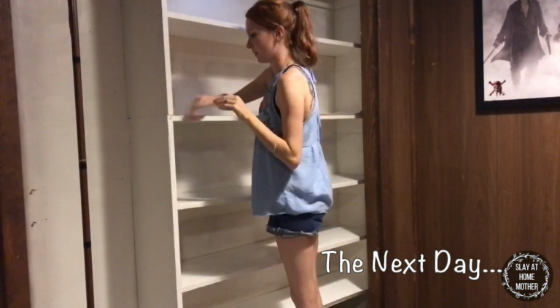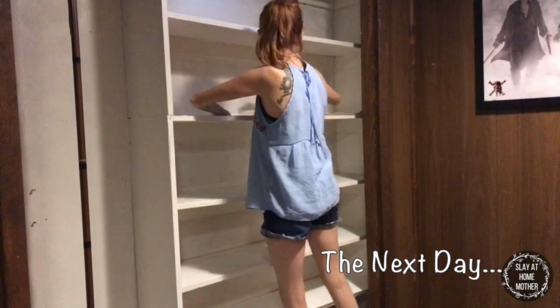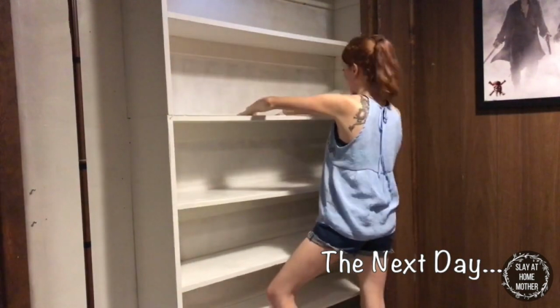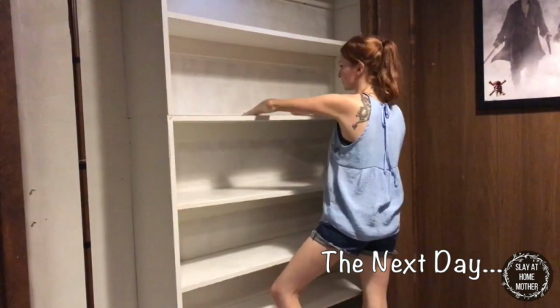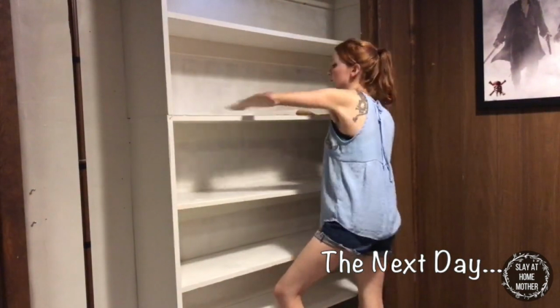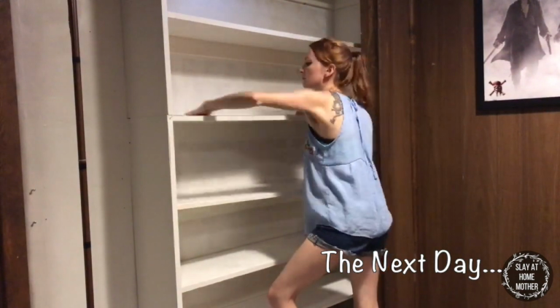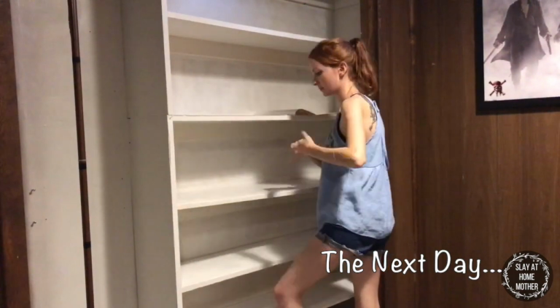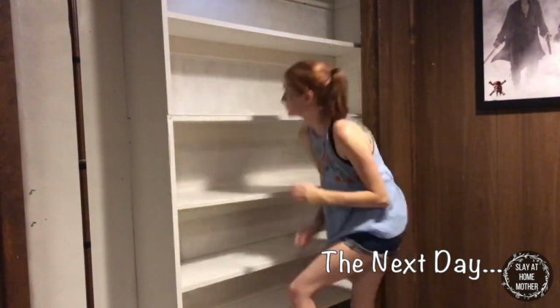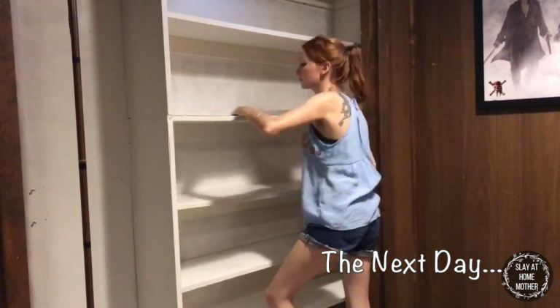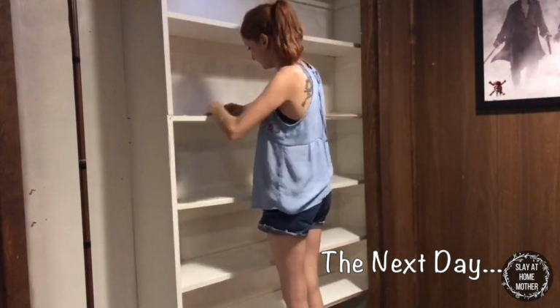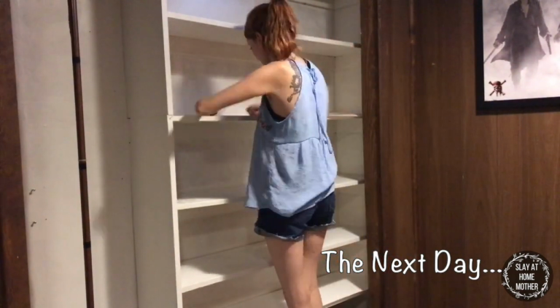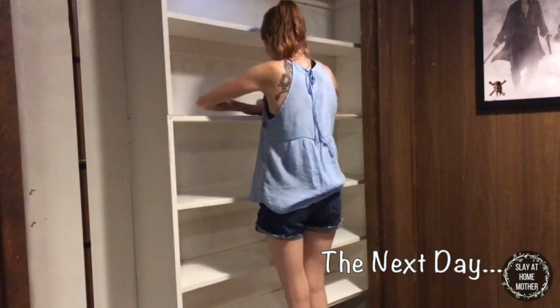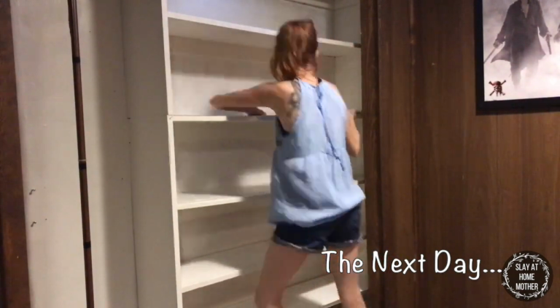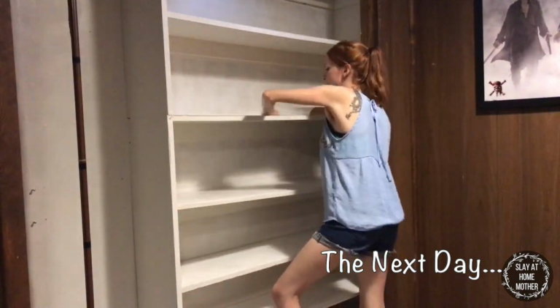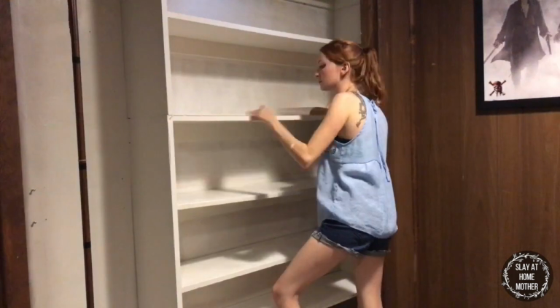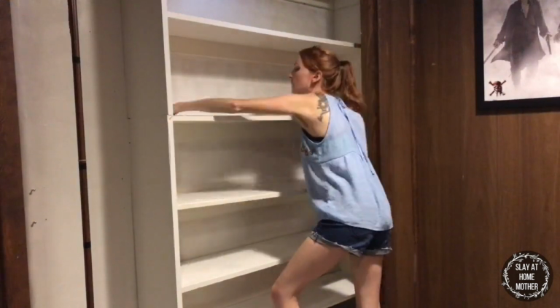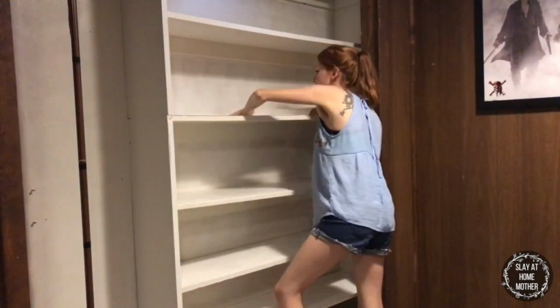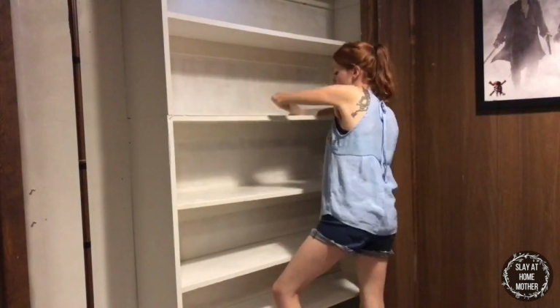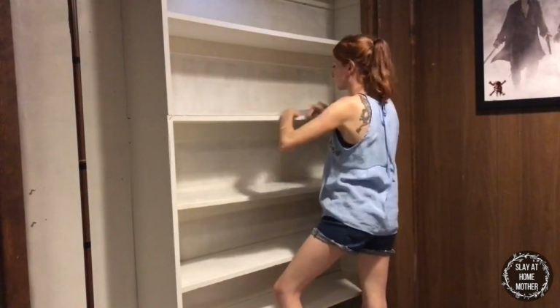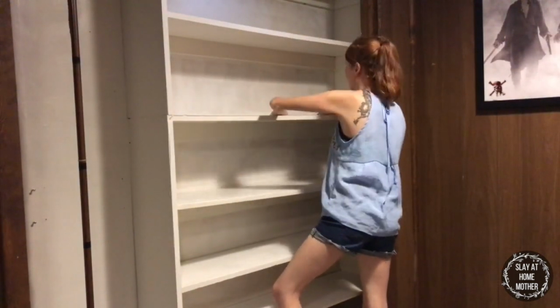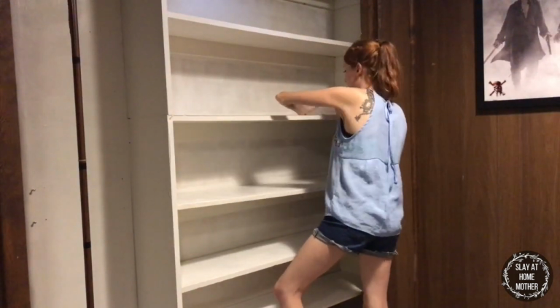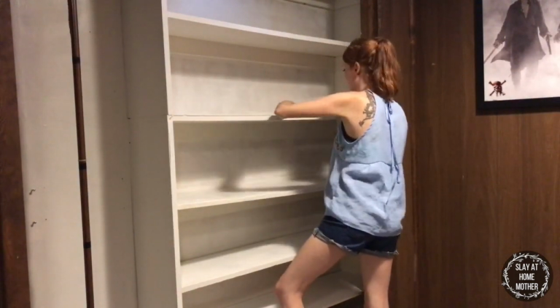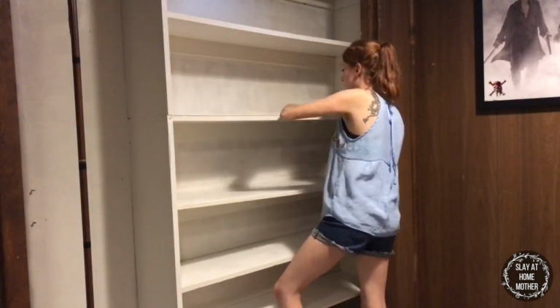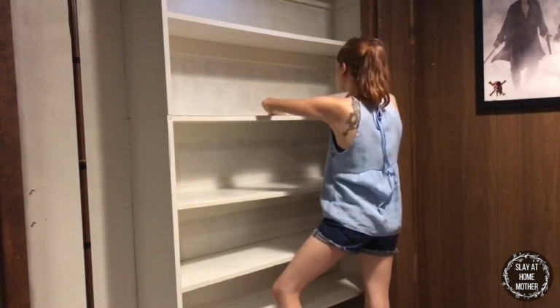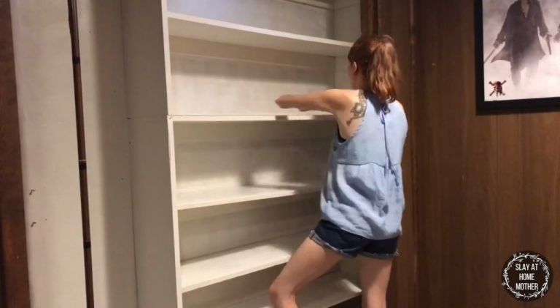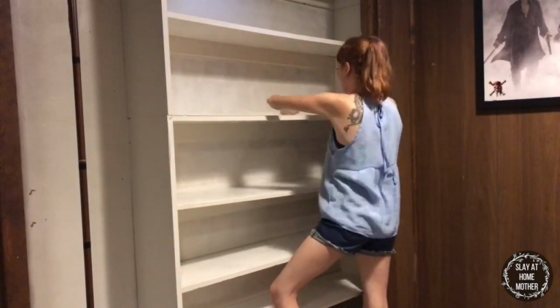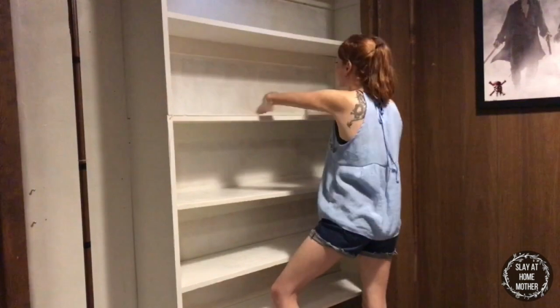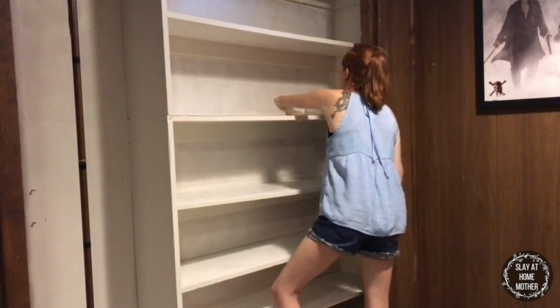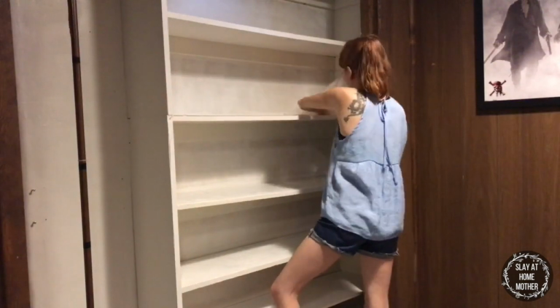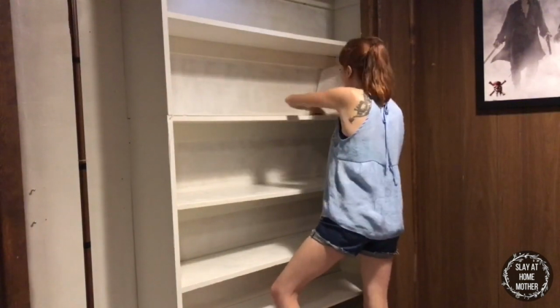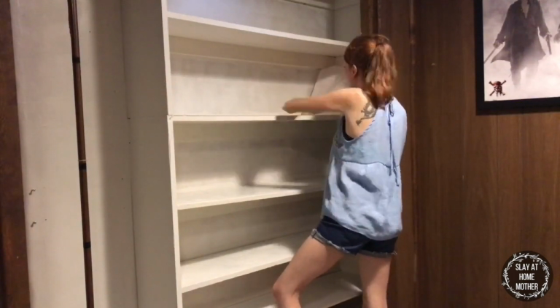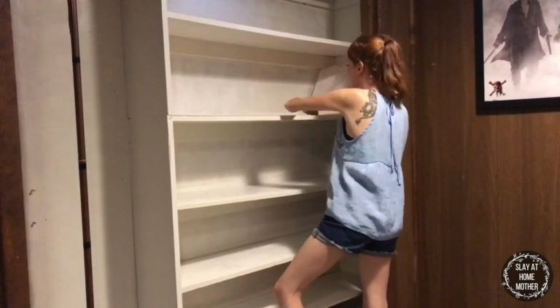Here I've already applied a bunch of white contact paper to the white painted shelf, and I'm just pressing out any air bubbles and making sure that the surface is flat so it looks really clean and nice.